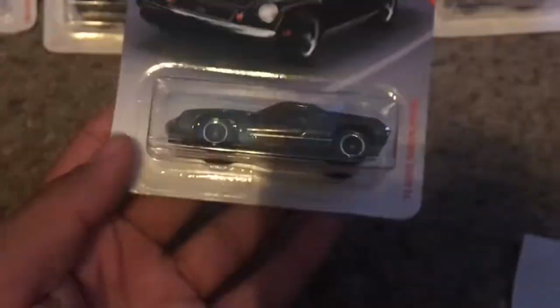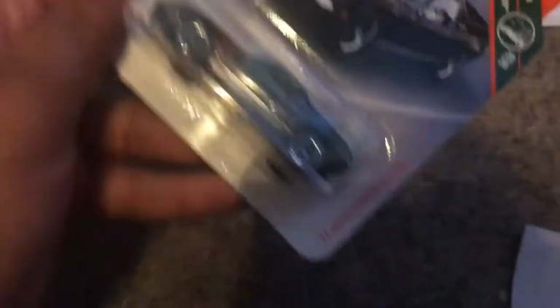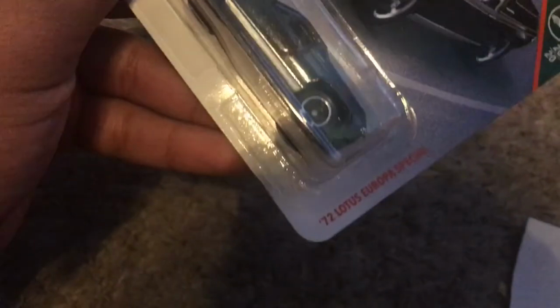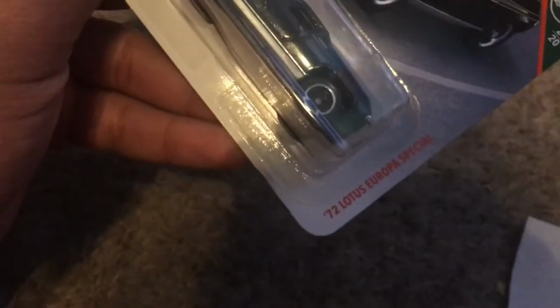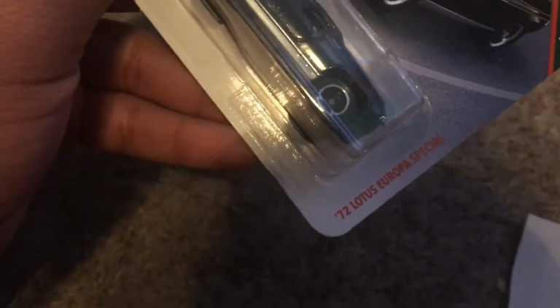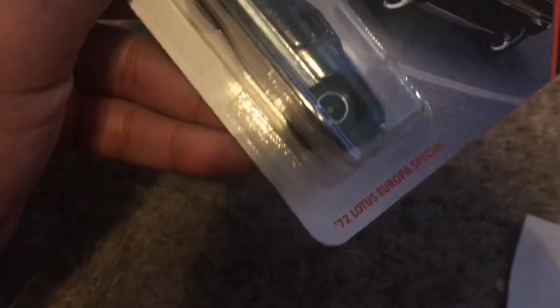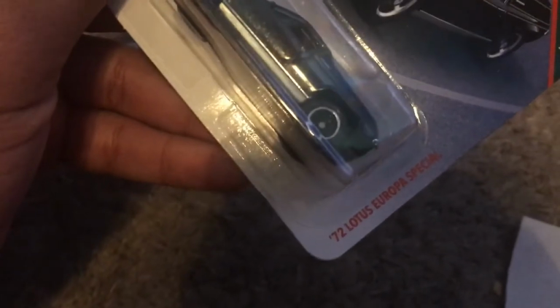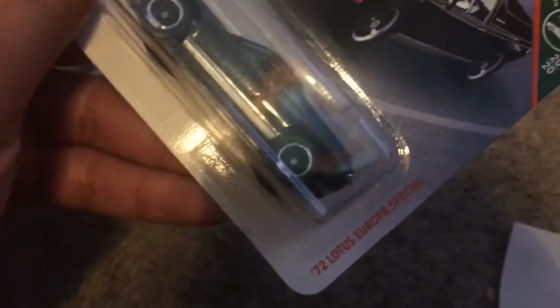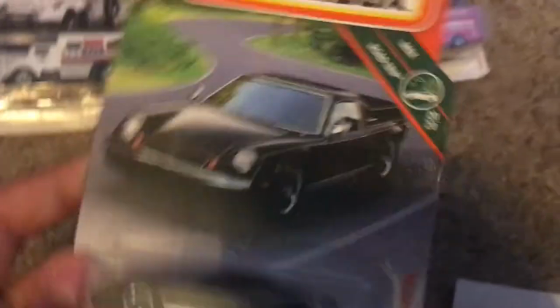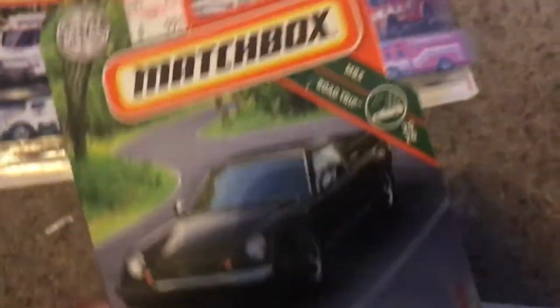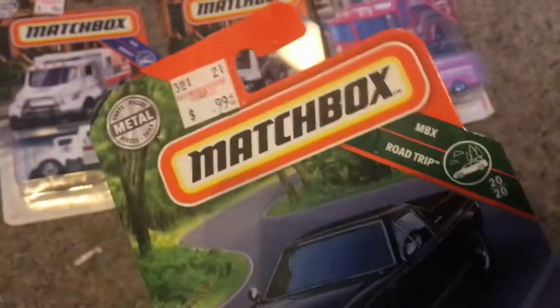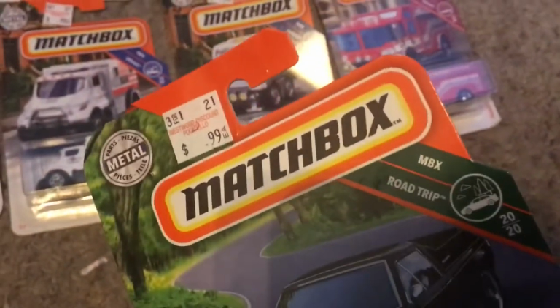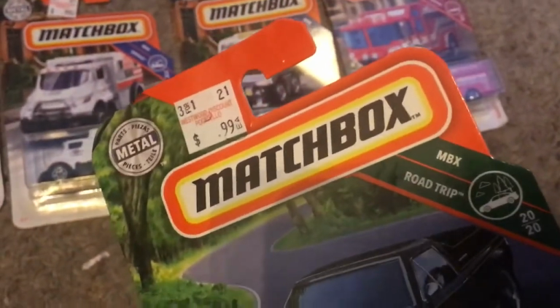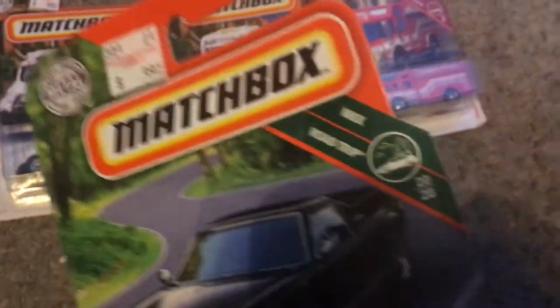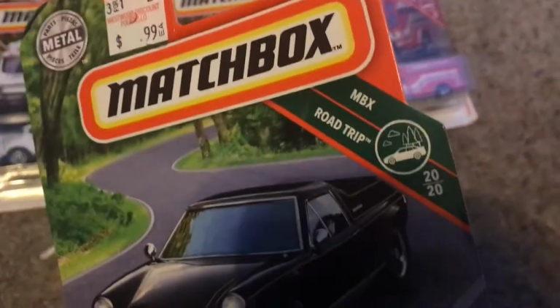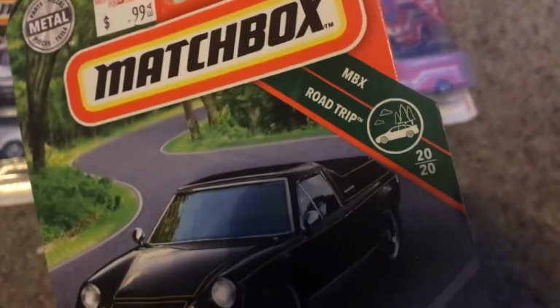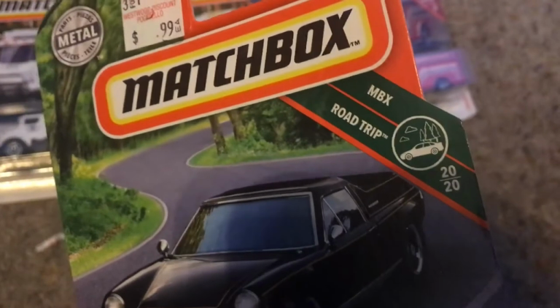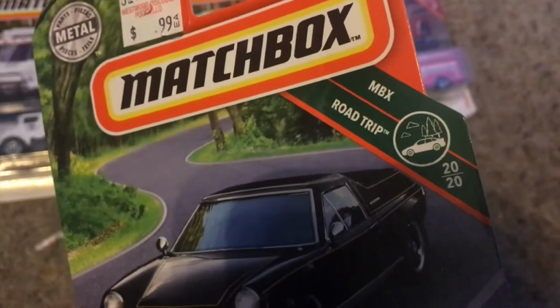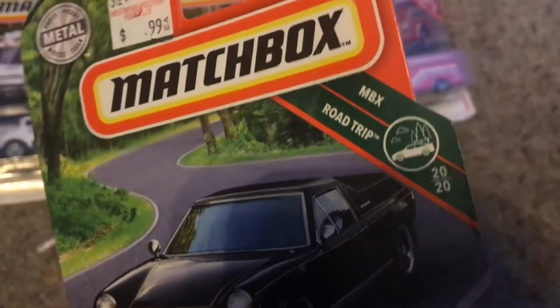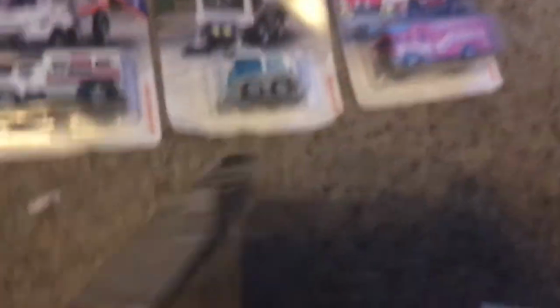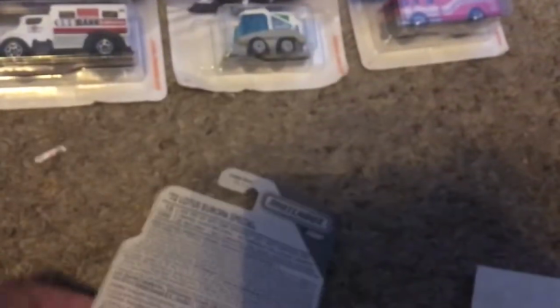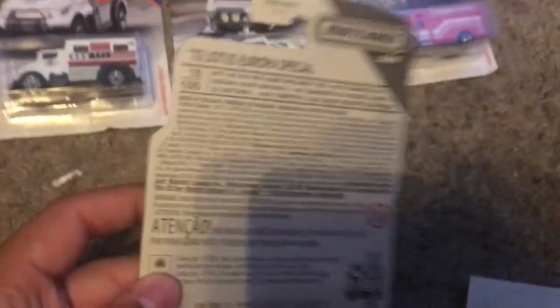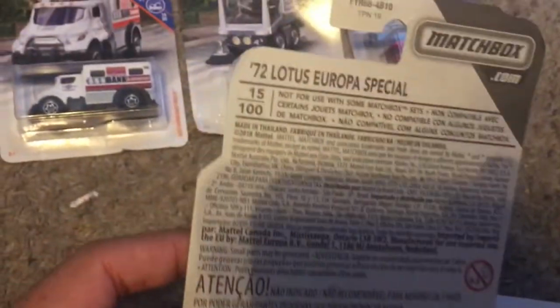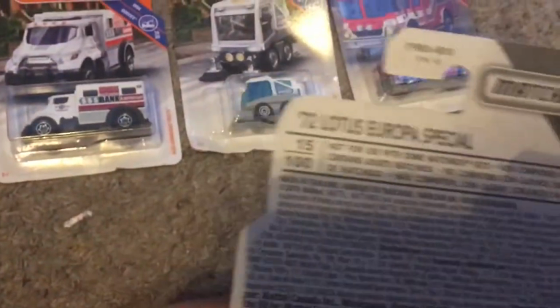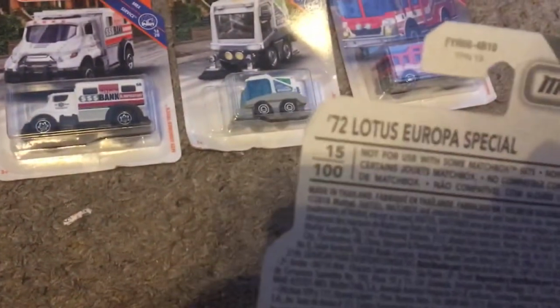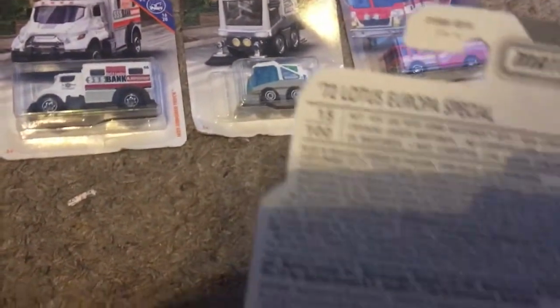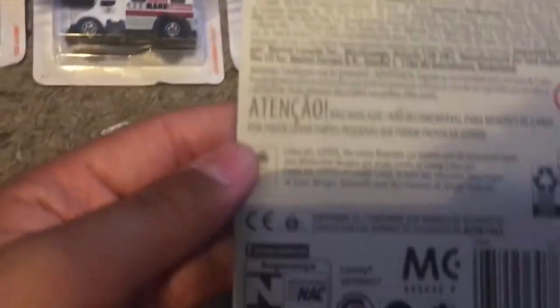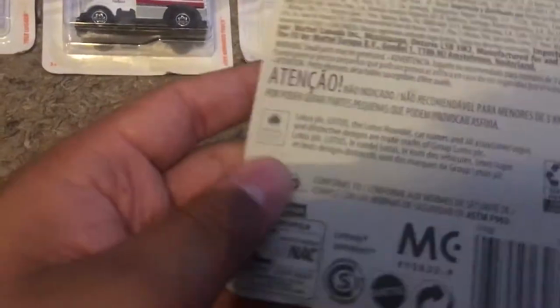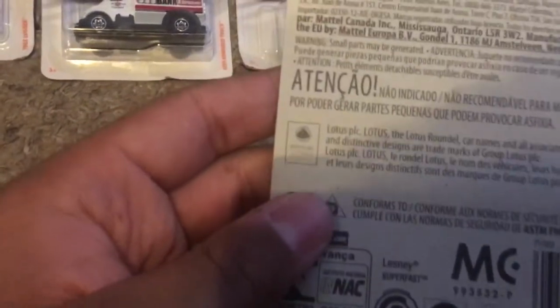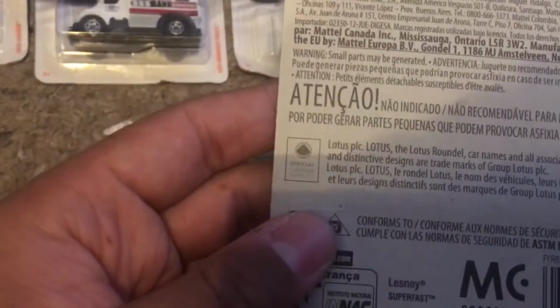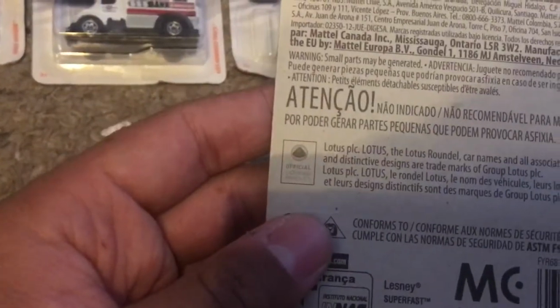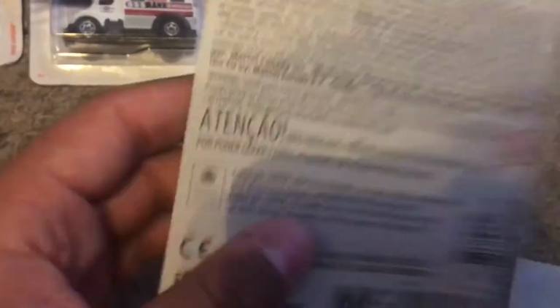We got the 72 Lotus Europa Special. This is from MBX Road Trip. This is number 20 out of 20, and it's number 15 out of 100. There's the Lotus trademark on the back.